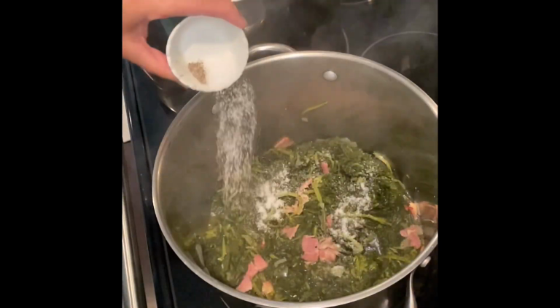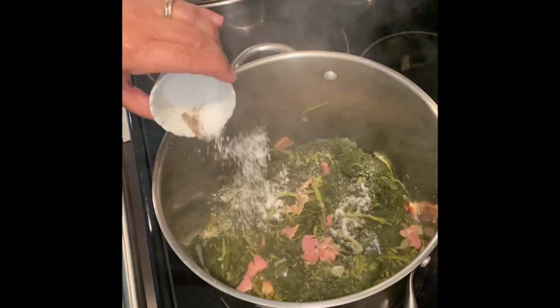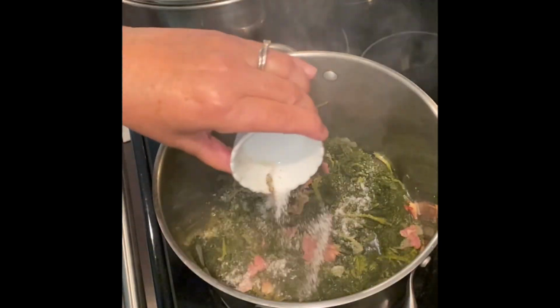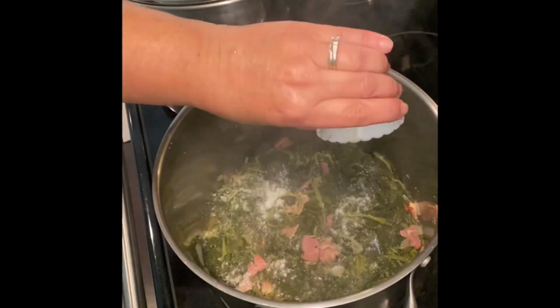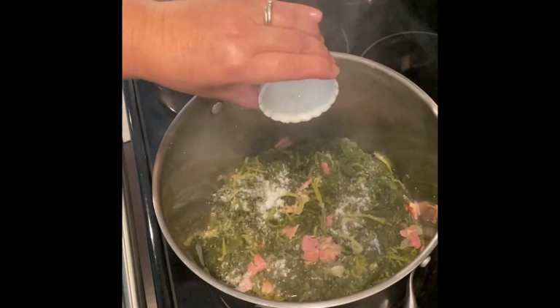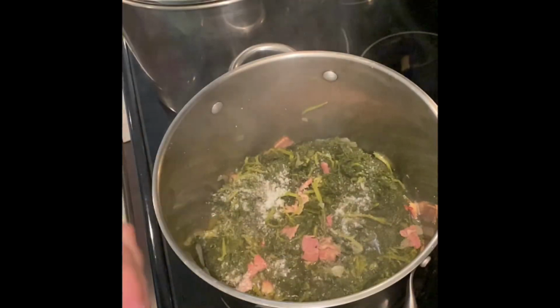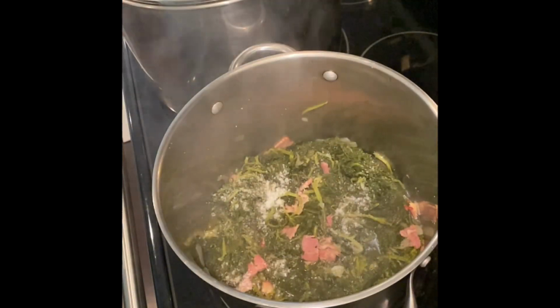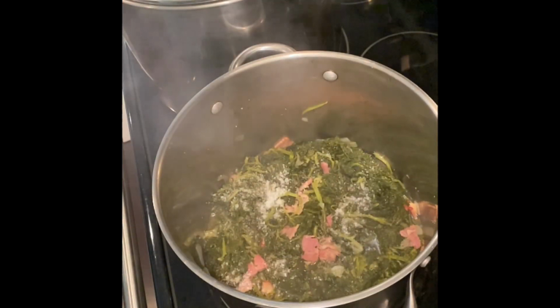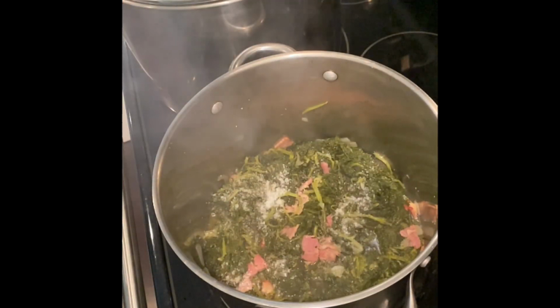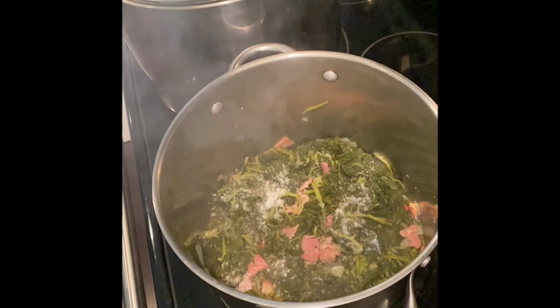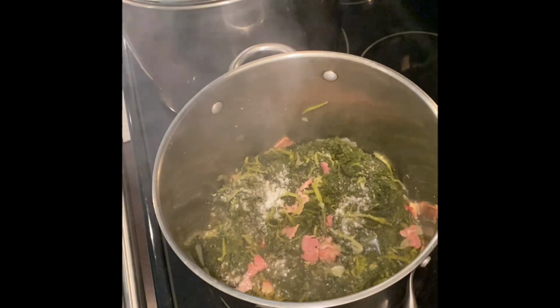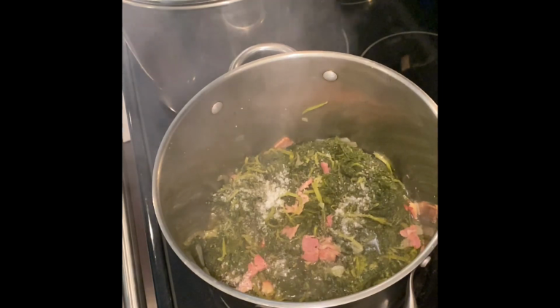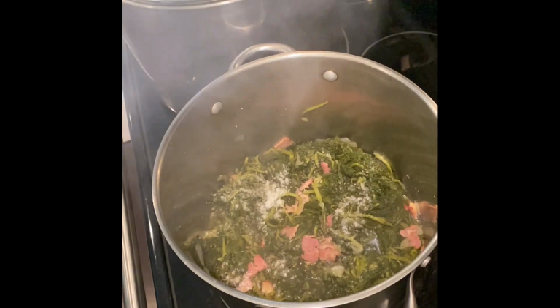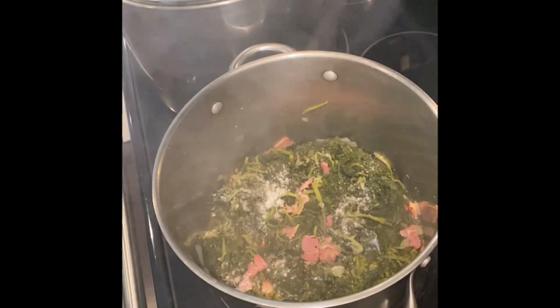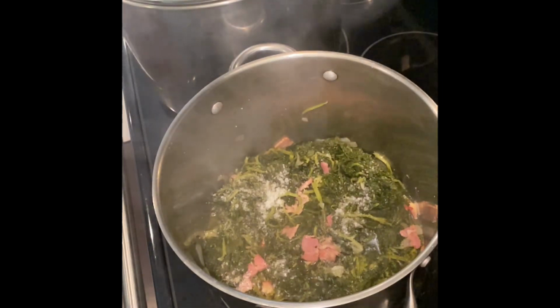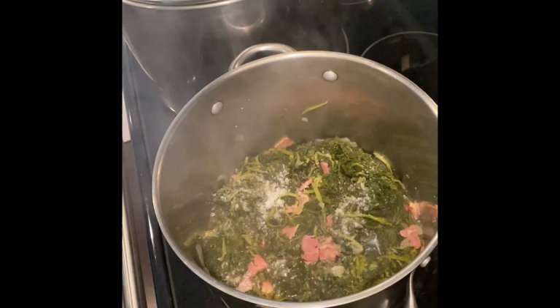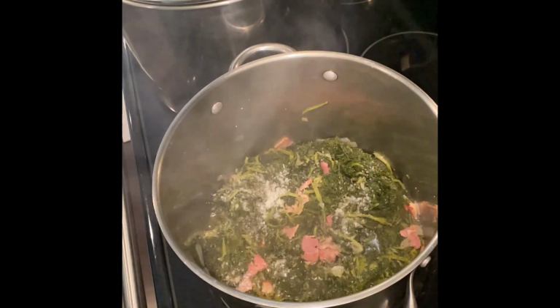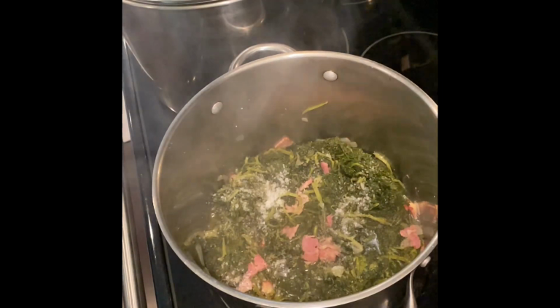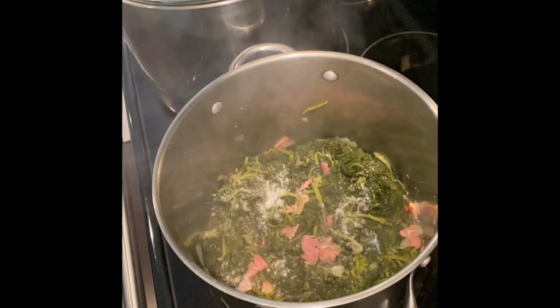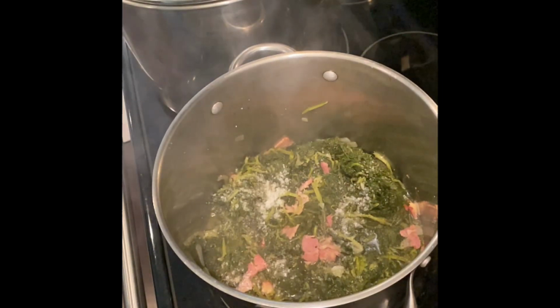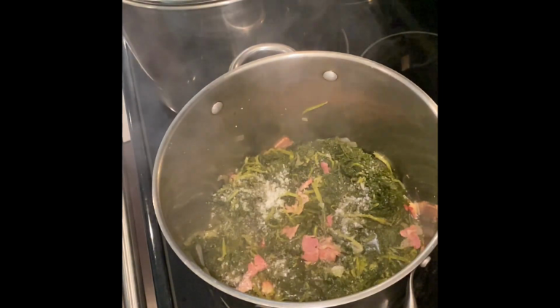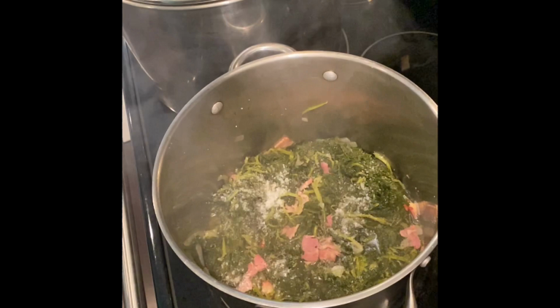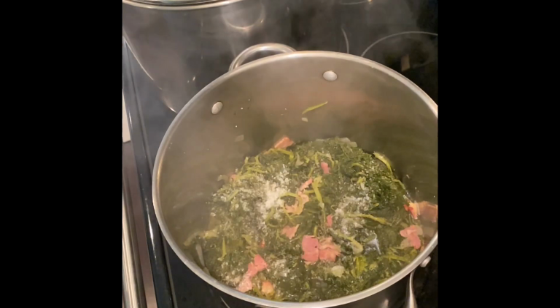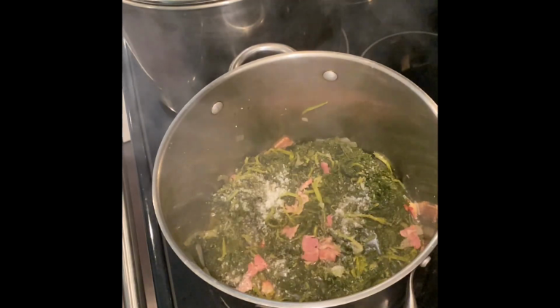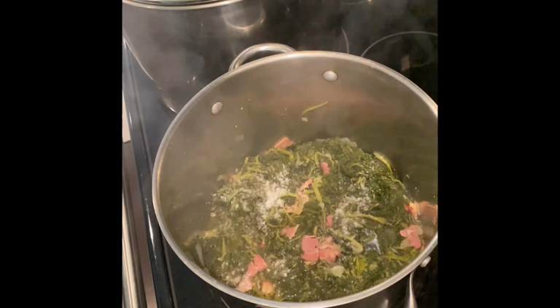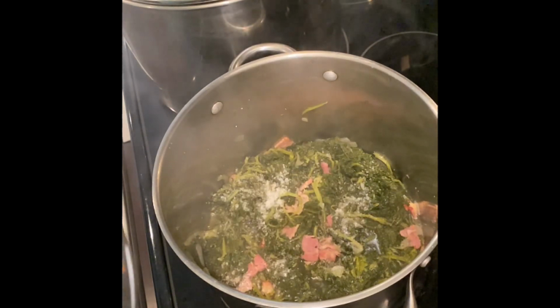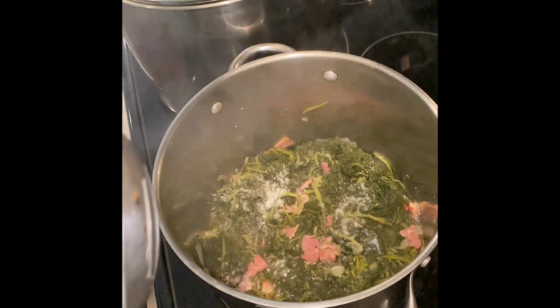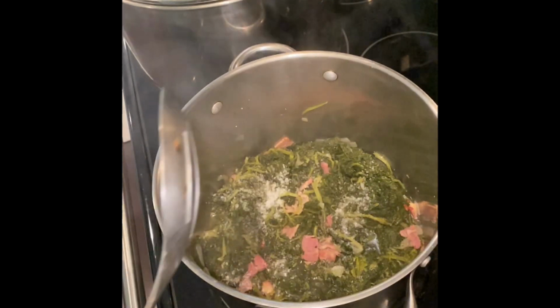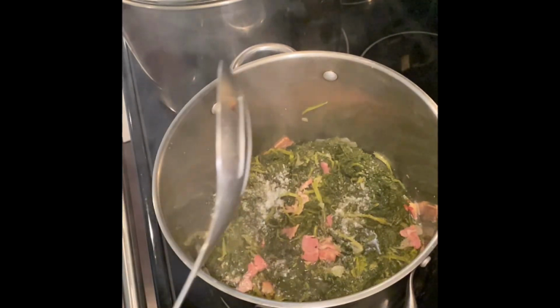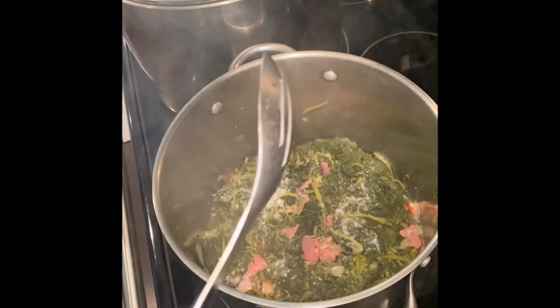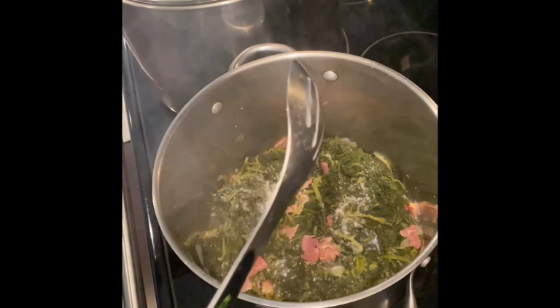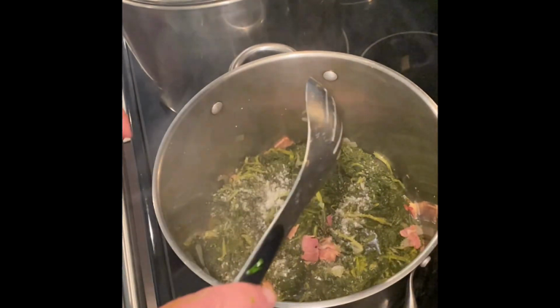Now it's time for the seasoning. We're adding a half teaspoon of salt, black pepper to taste, and one teaspoon of sugar. I'll give this a good stir, then cut the heat down to low and let it simmer with a lid on for 30 minutes.